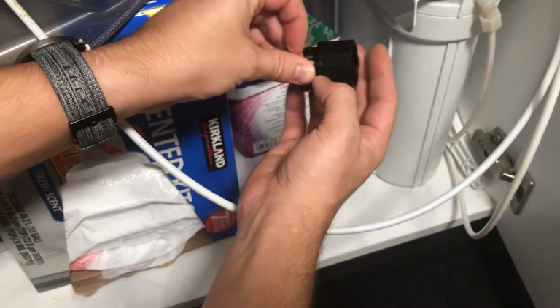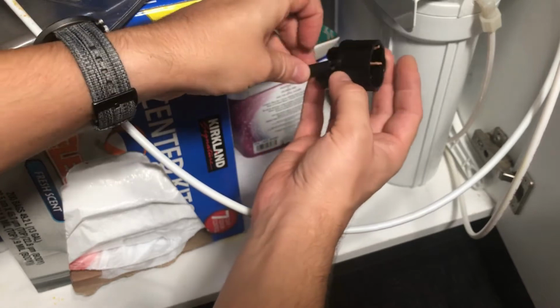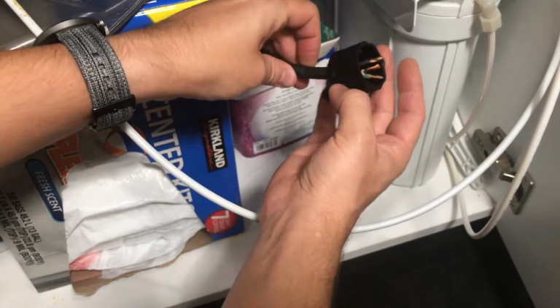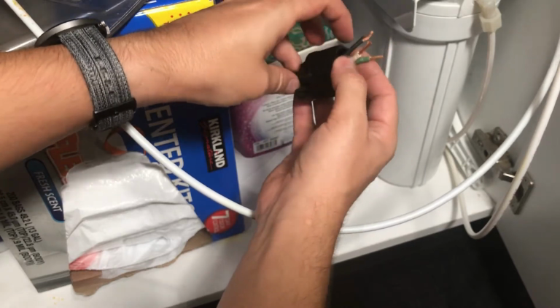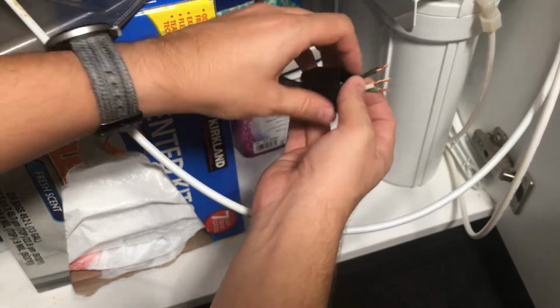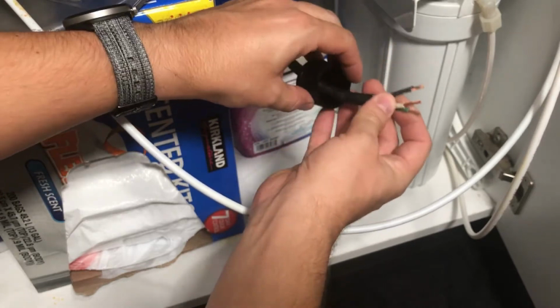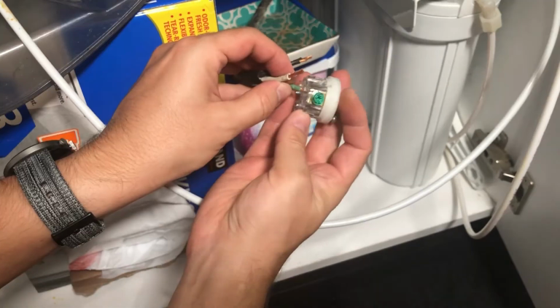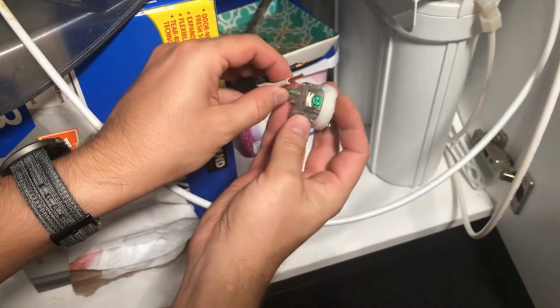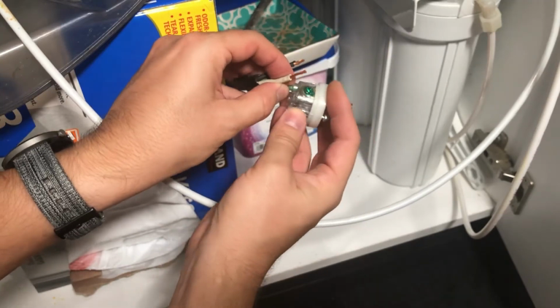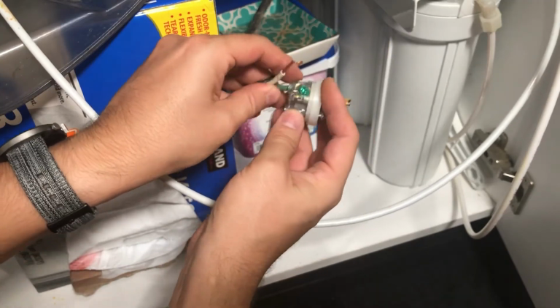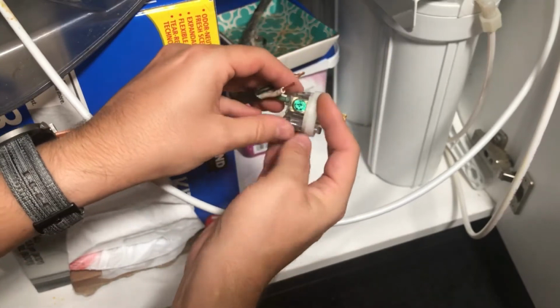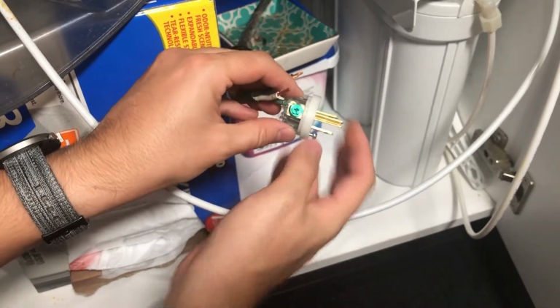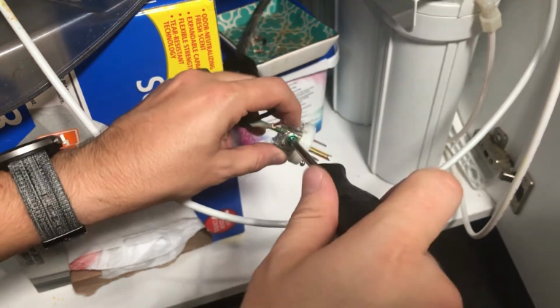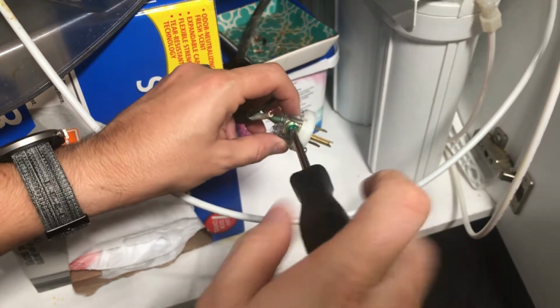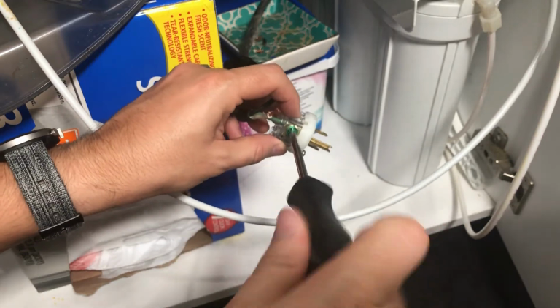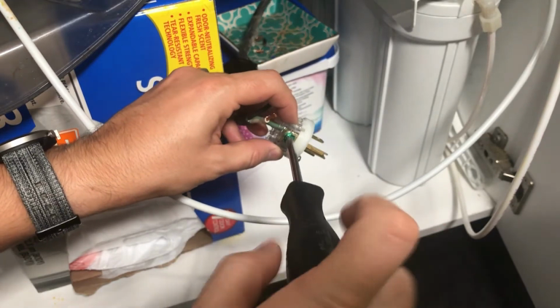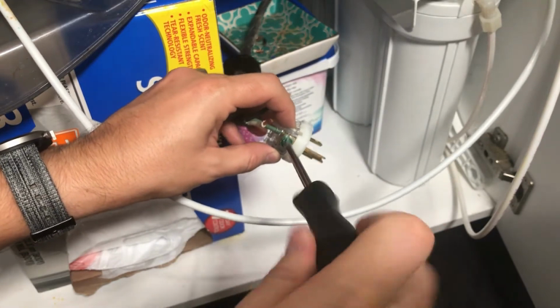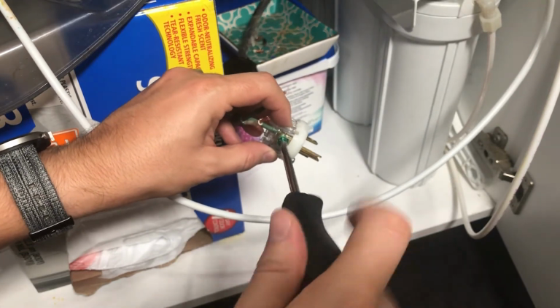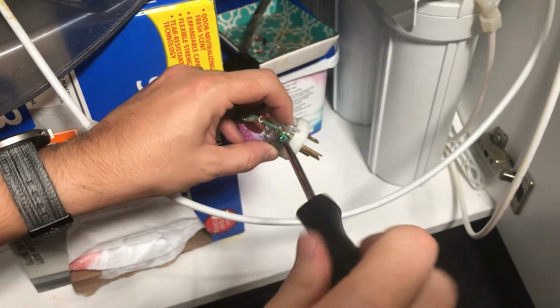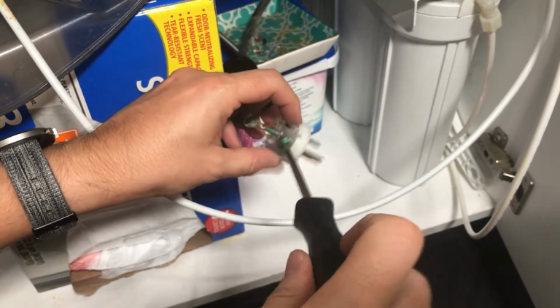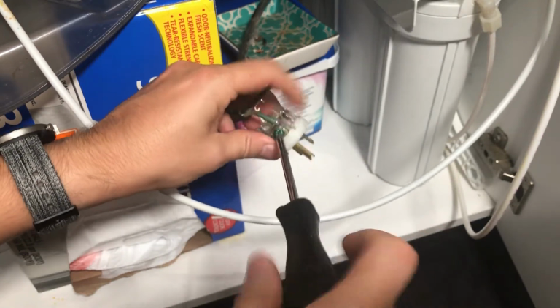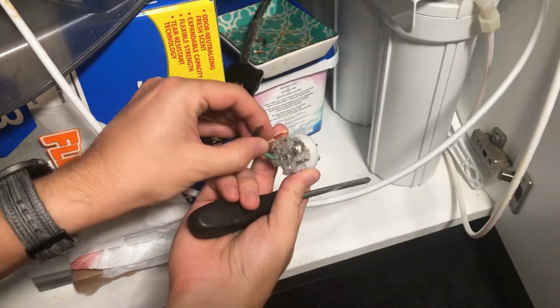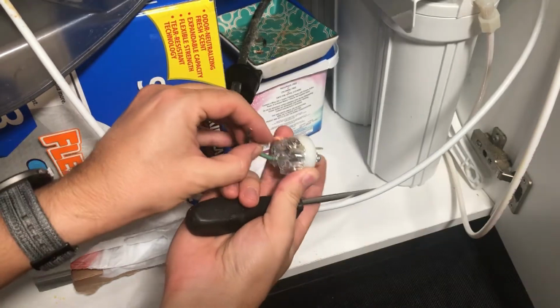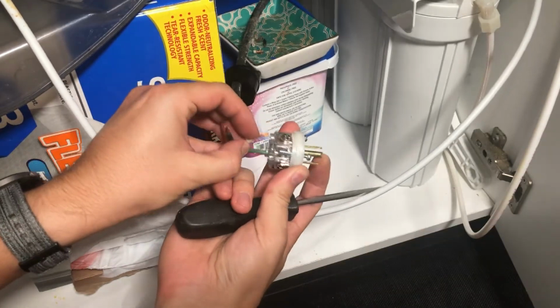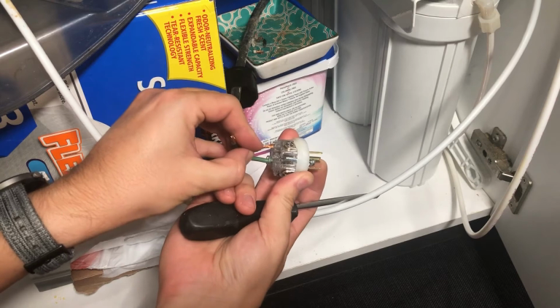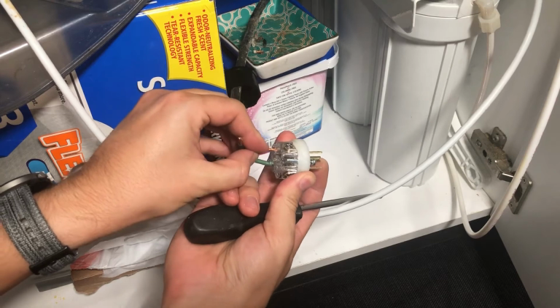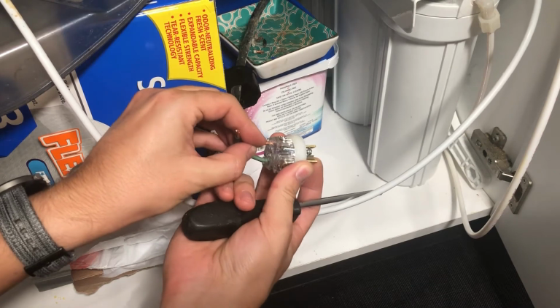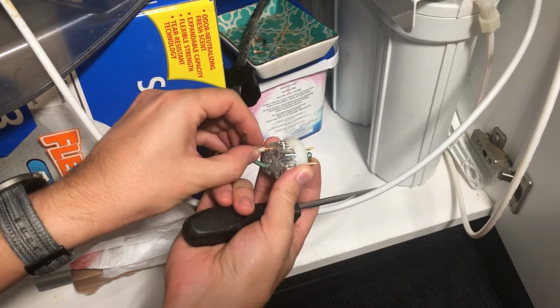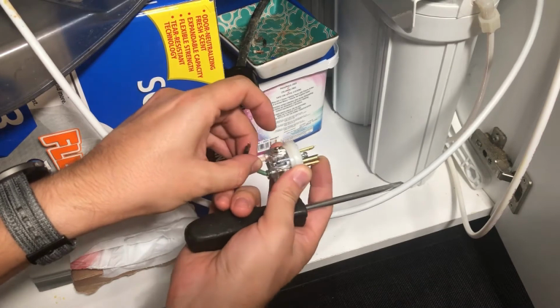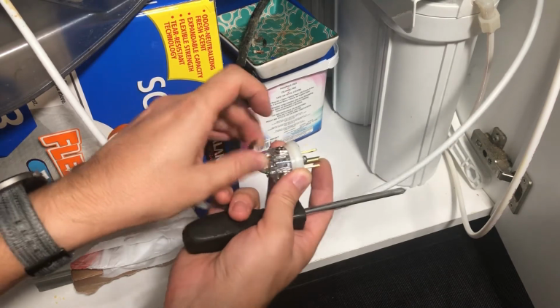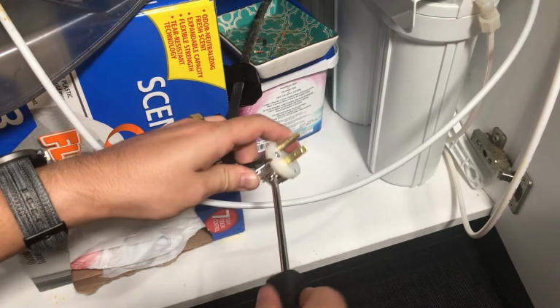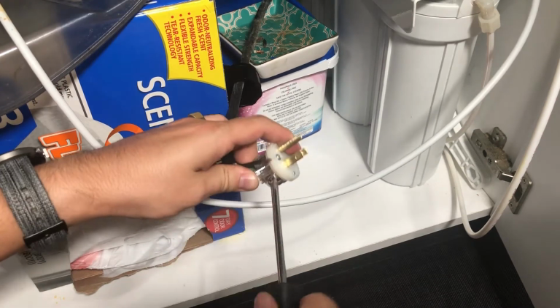Next, take this cover and run the cord through it. Then take the plug and match the green wire, which is the ground, to the green screw. Tighten the screw to make sure the wire is secured. Next, match the silver screw with the white wire, which is your neutral. Again, tighten the screw.